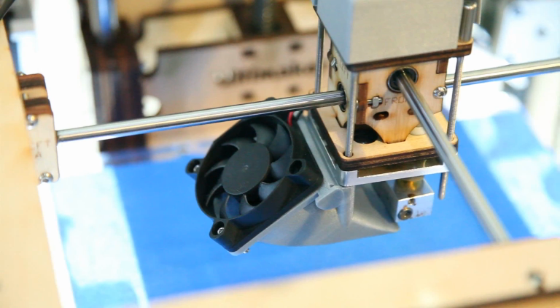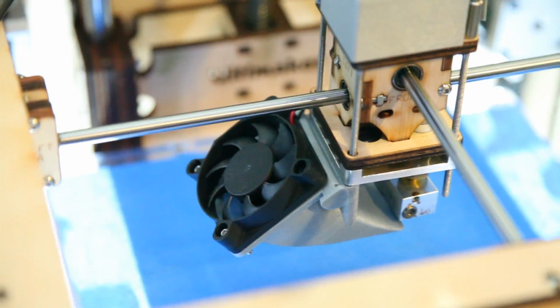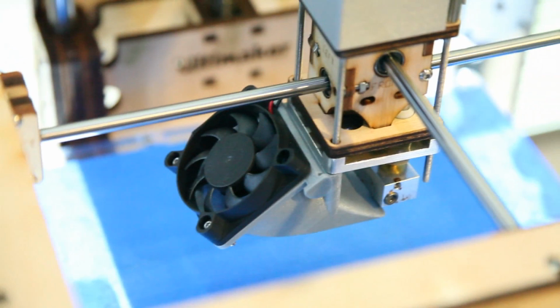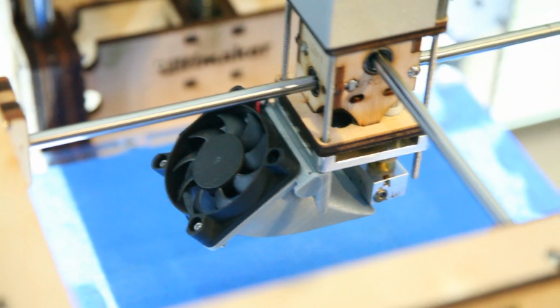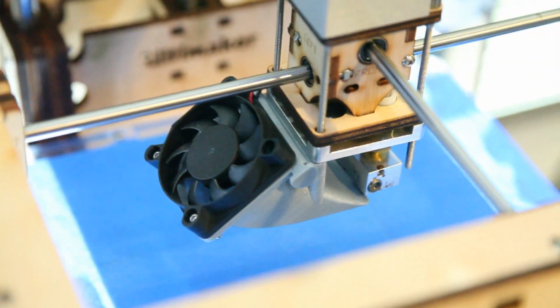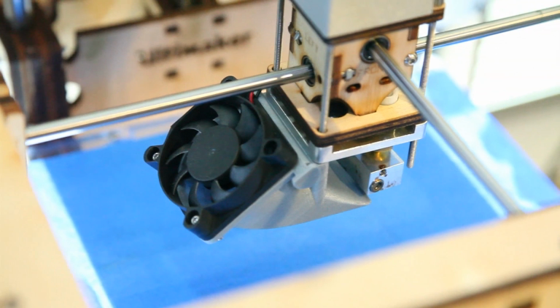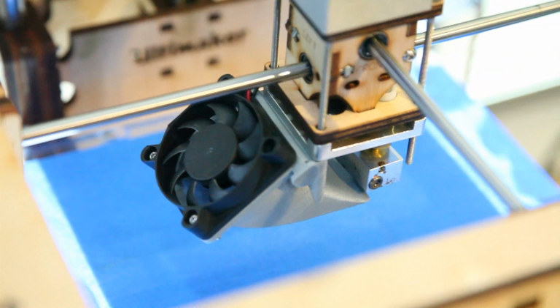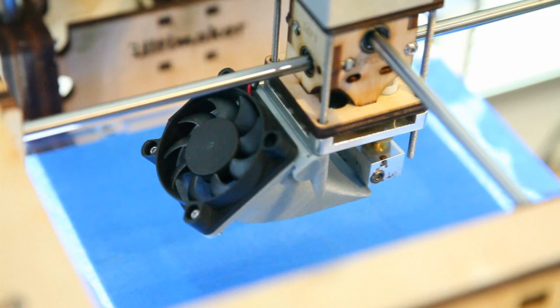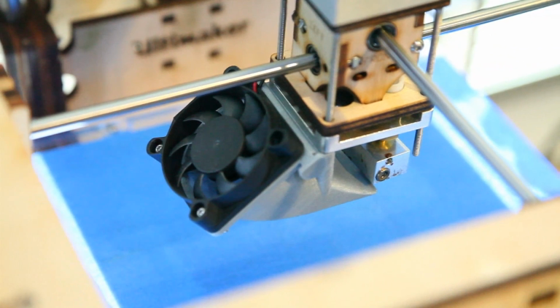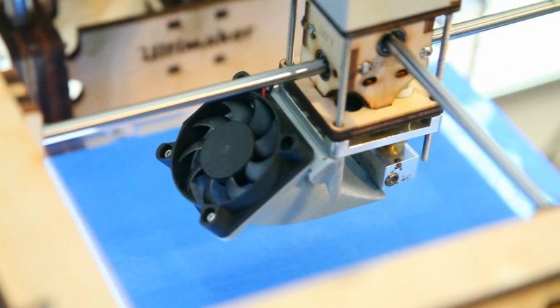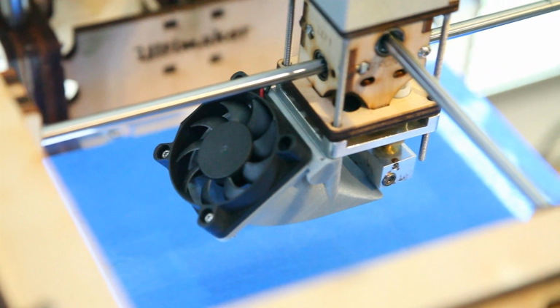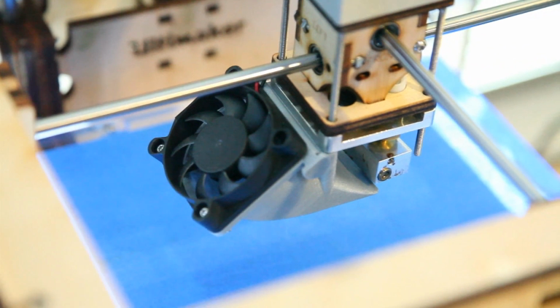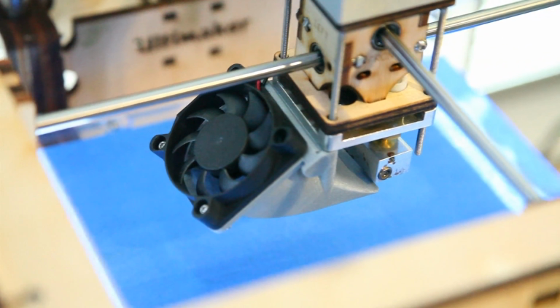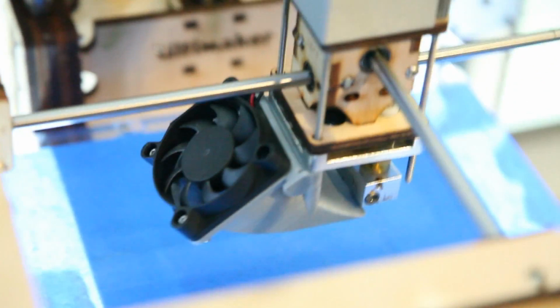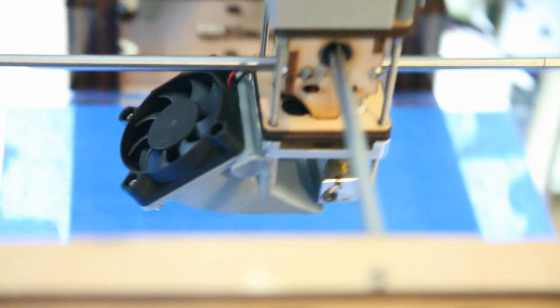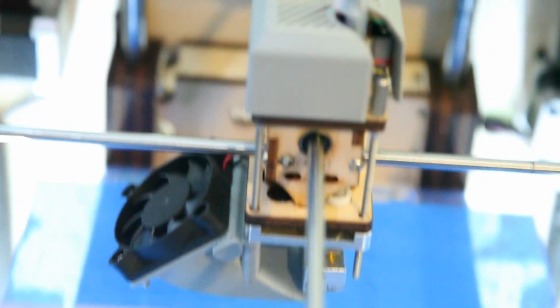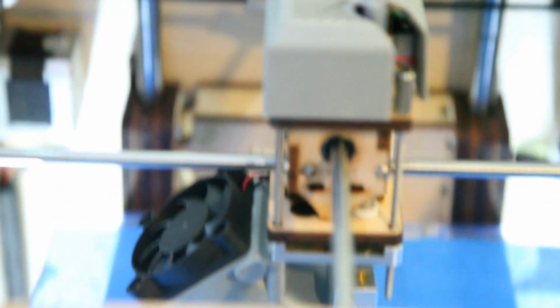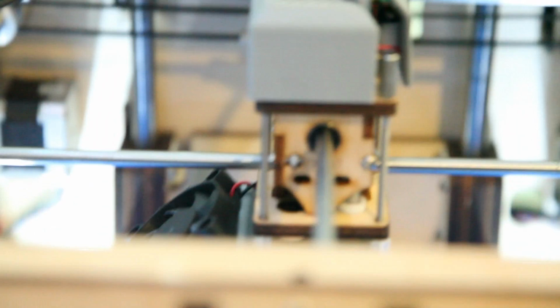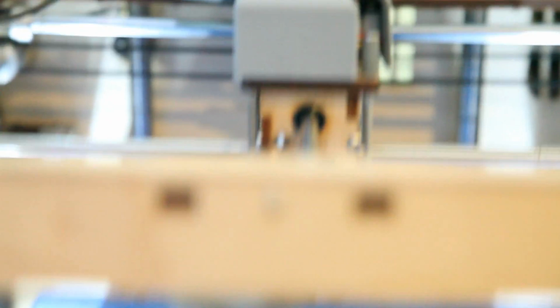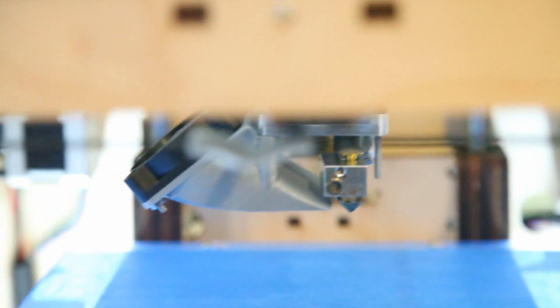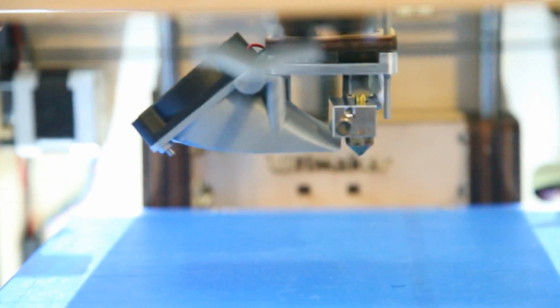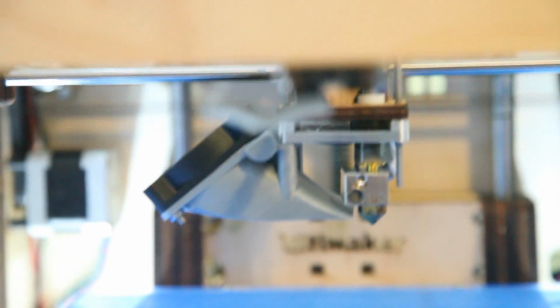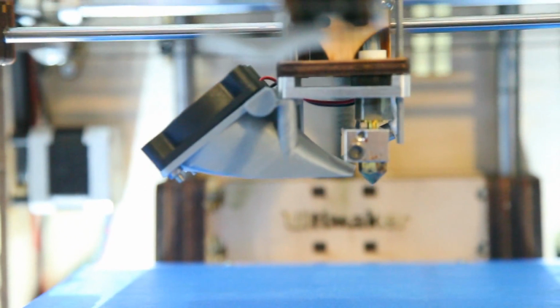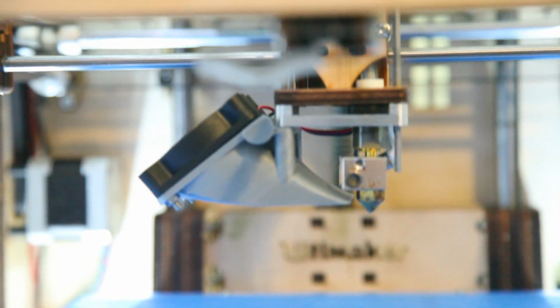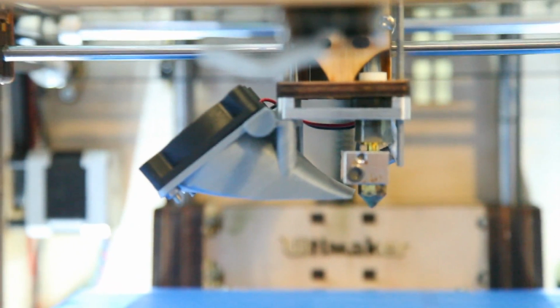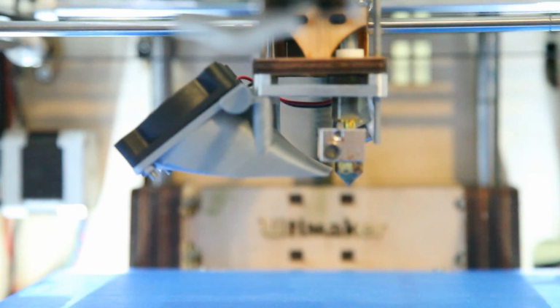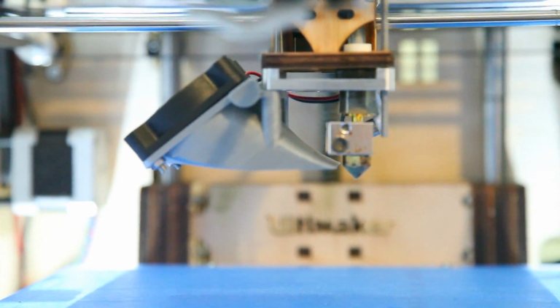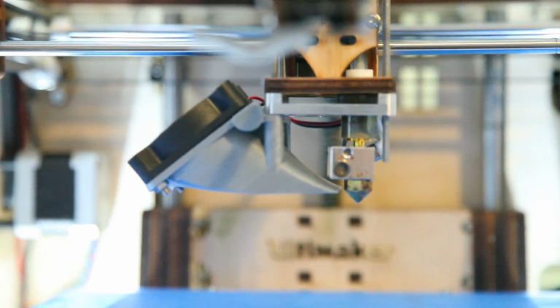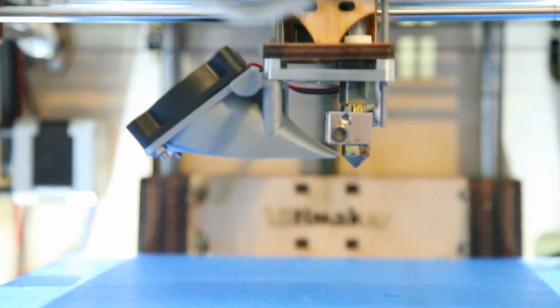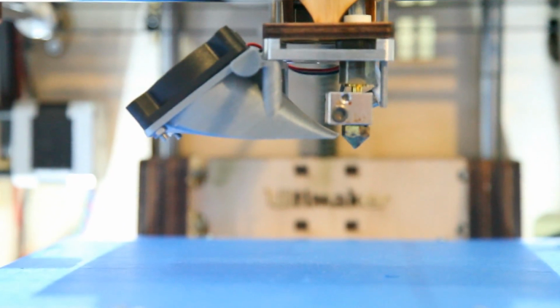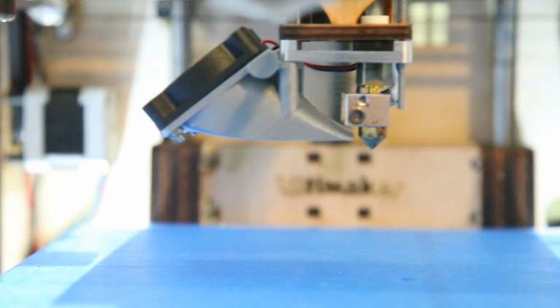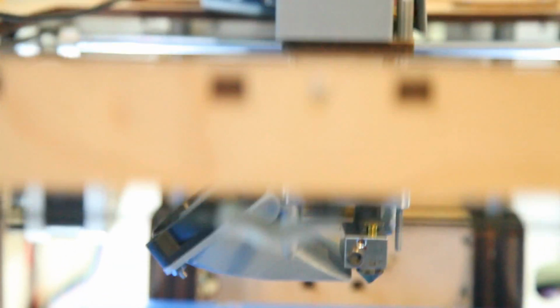Here's the final product installed. The fan is at a slight angle, the airflow is way stronger — I put my hand under it to confirm it. This has been a very, very successful upgrade. Here you have it: the Ultimaker 3D printer that prints parts to upgrade itself. It's awesome.